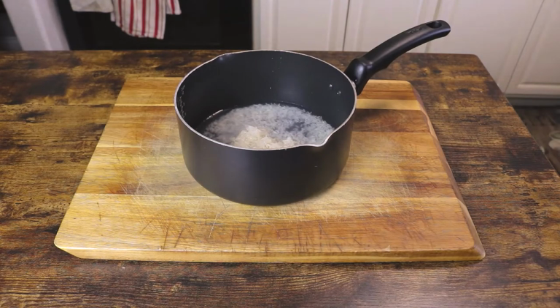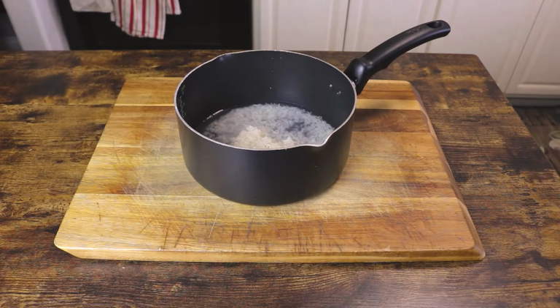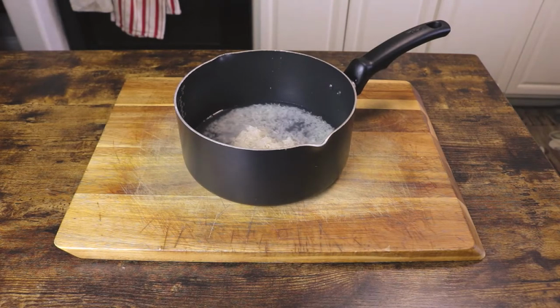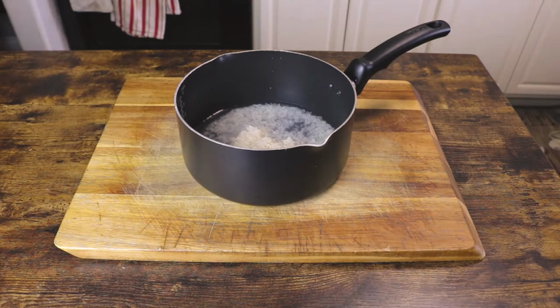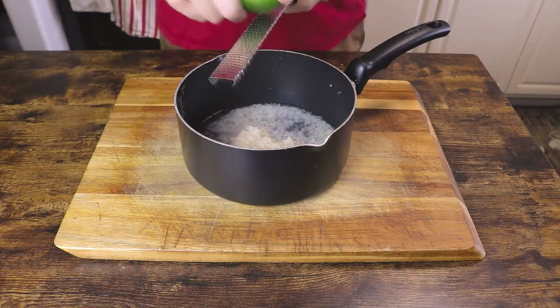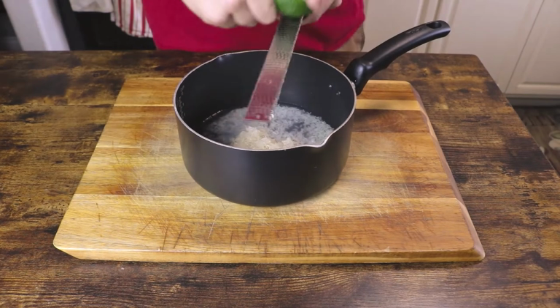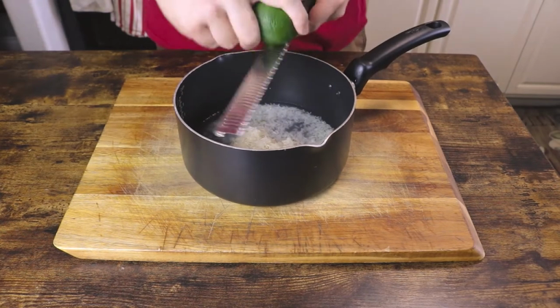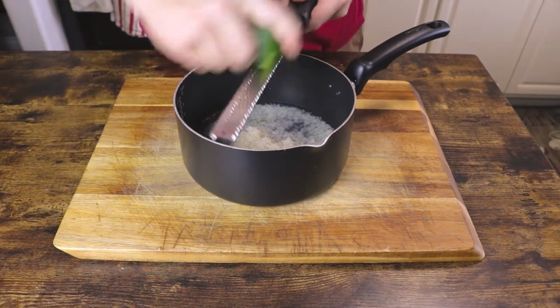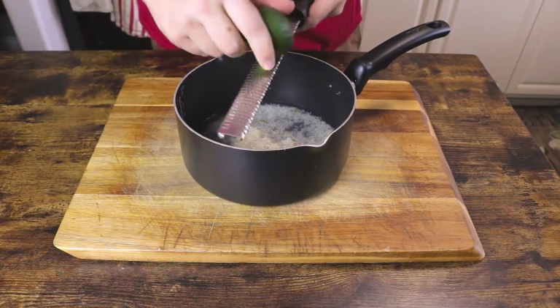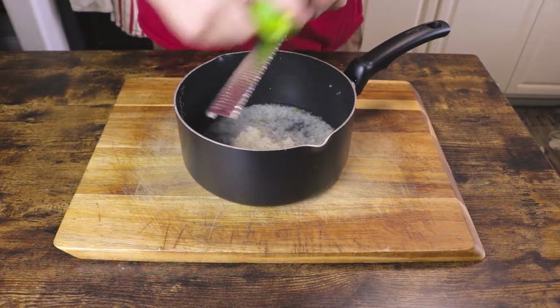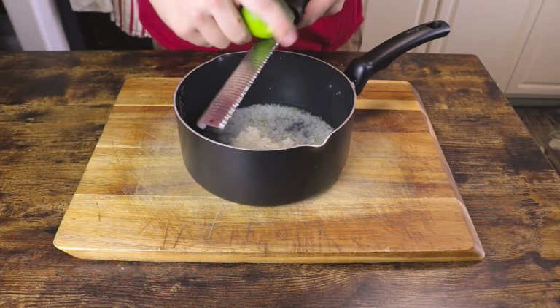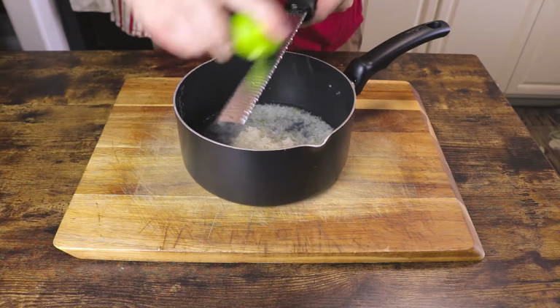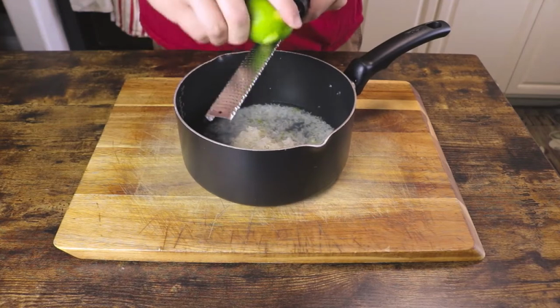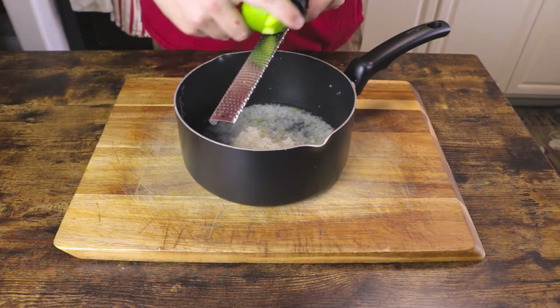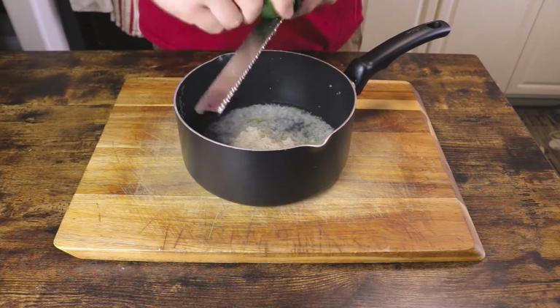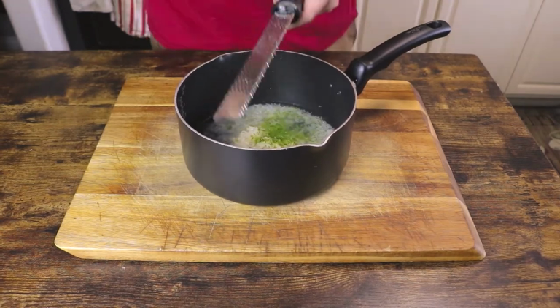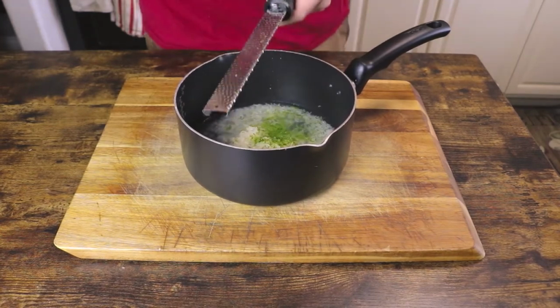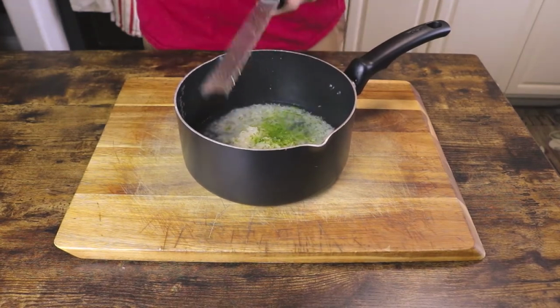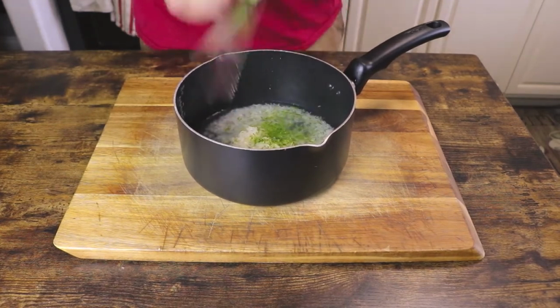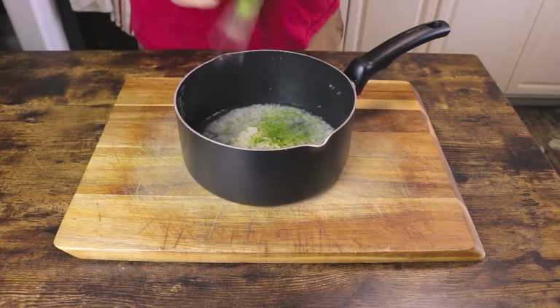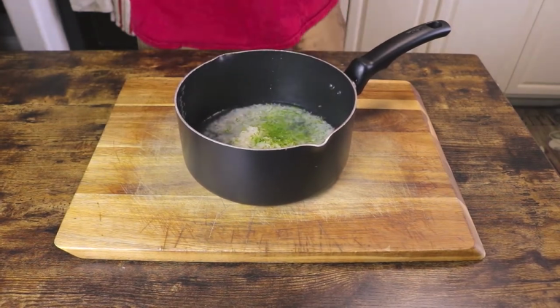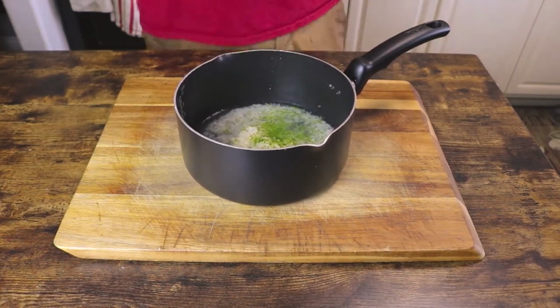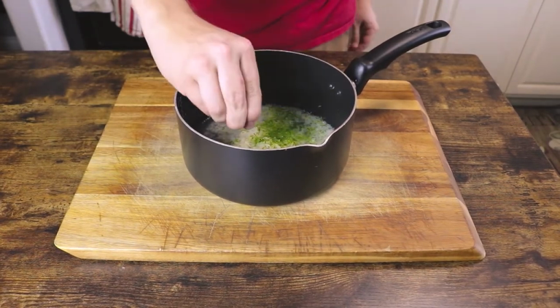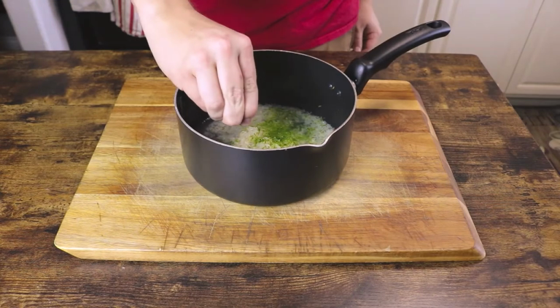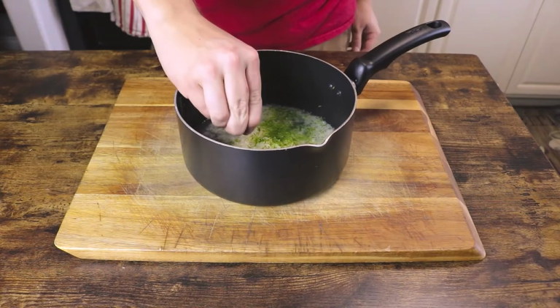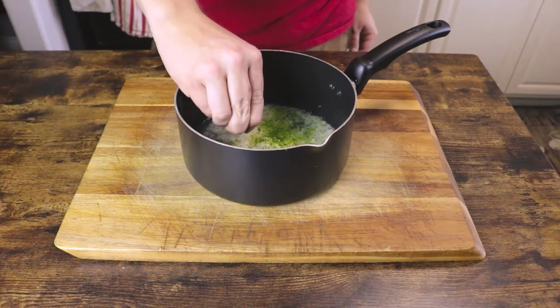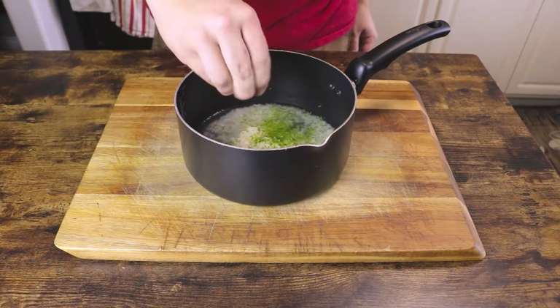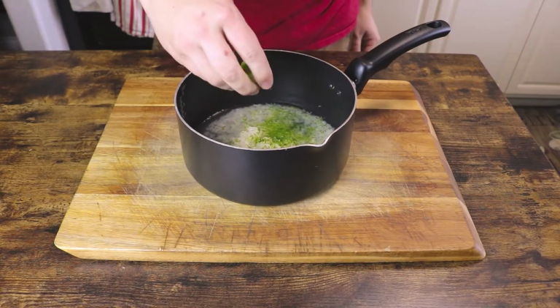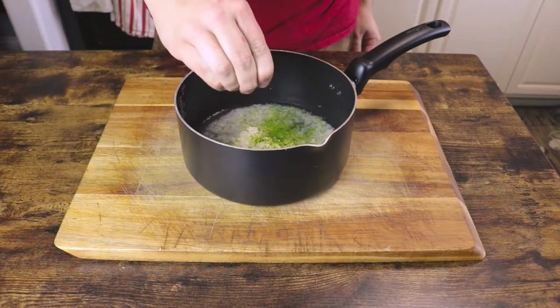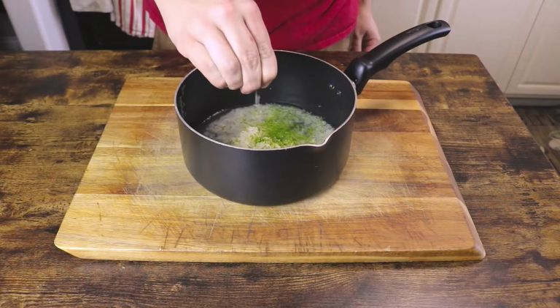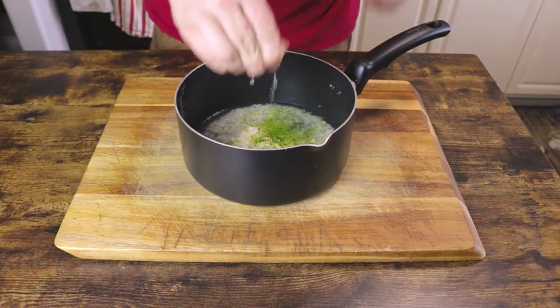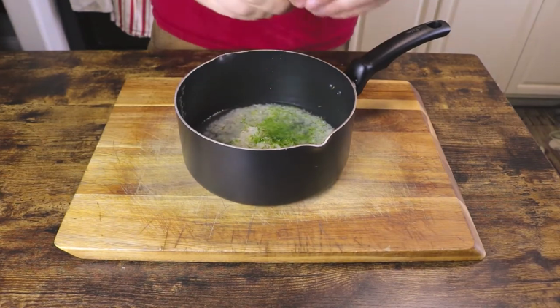Now to make cilantro lime rice, of course we need lime, starting with the zest of one small lime. Make sure you only get the green part, not the white inside. Now add the juice of half of that lime, saving the other half to finish the dish with.